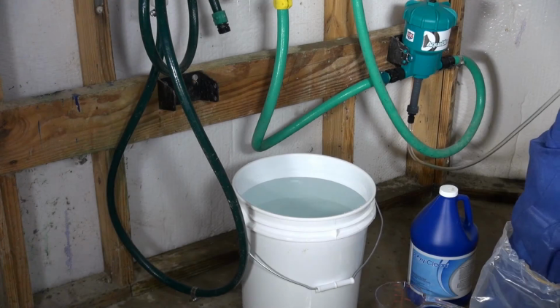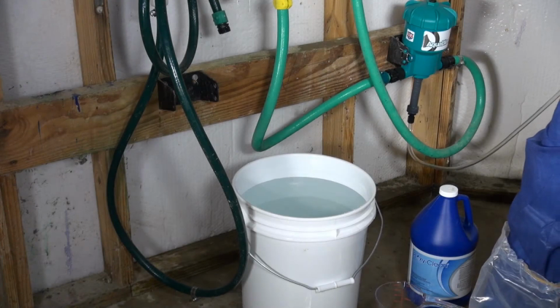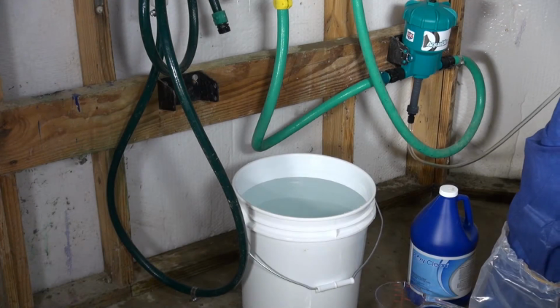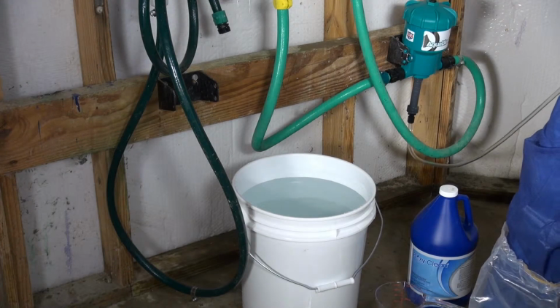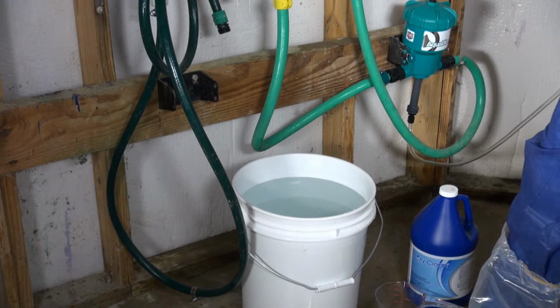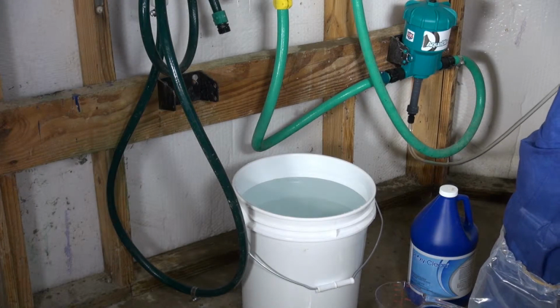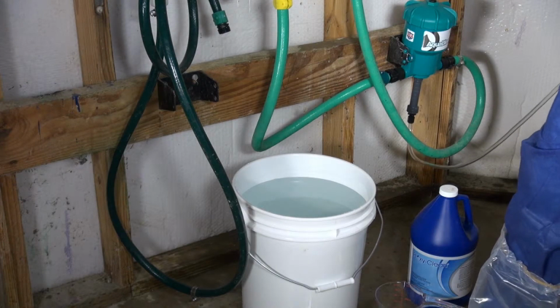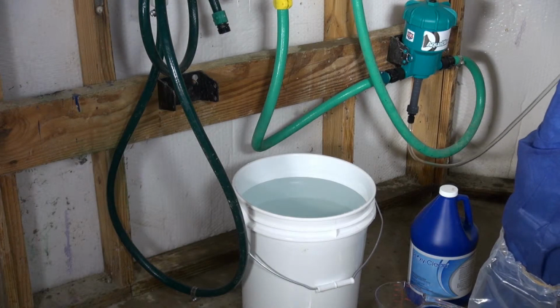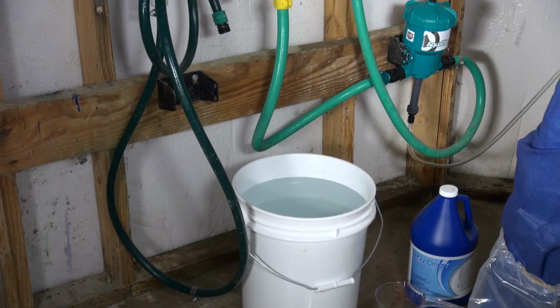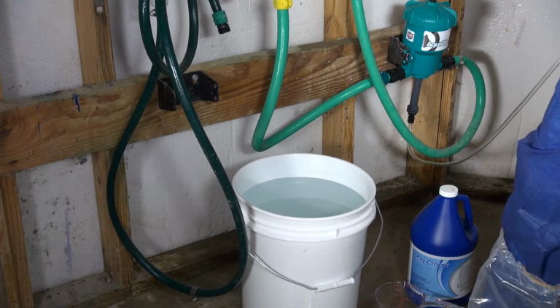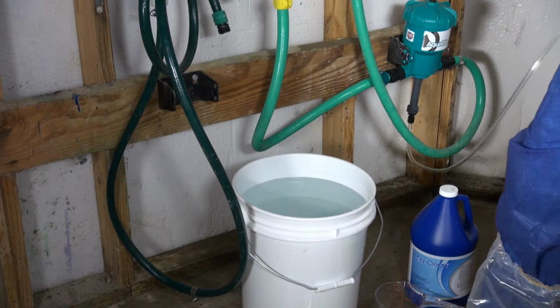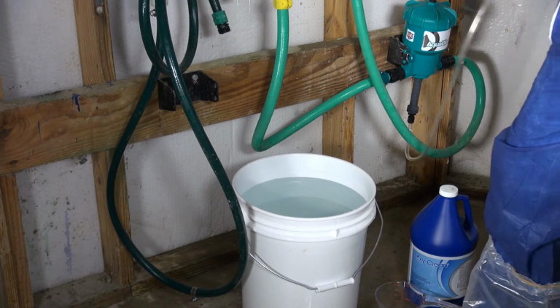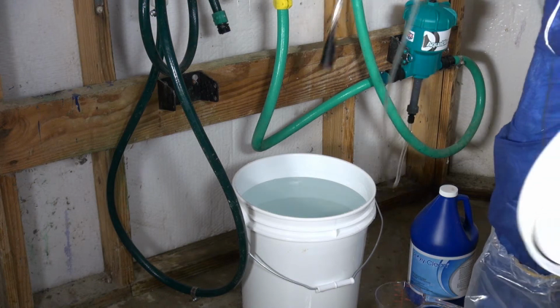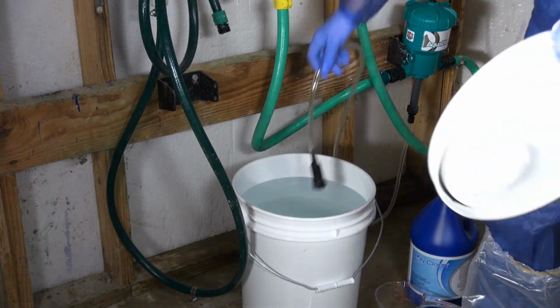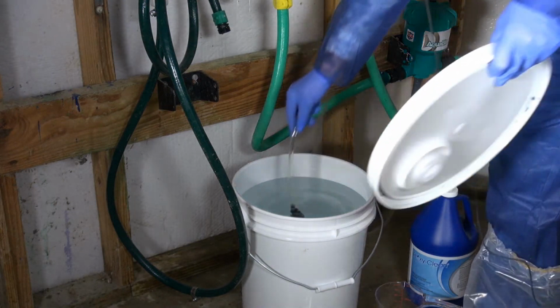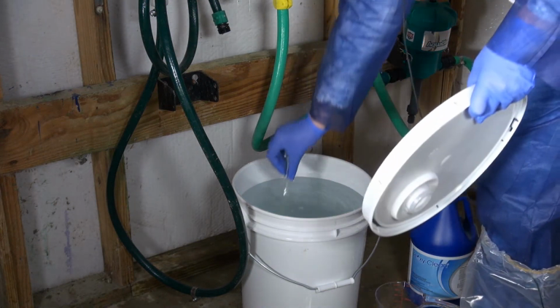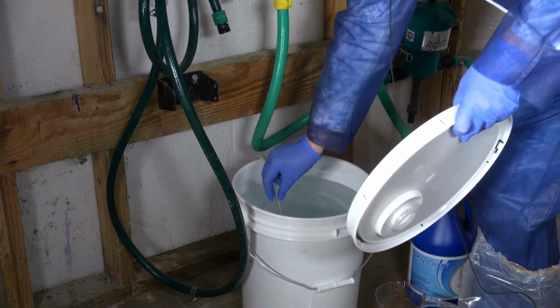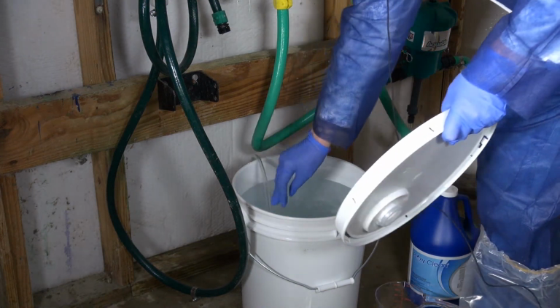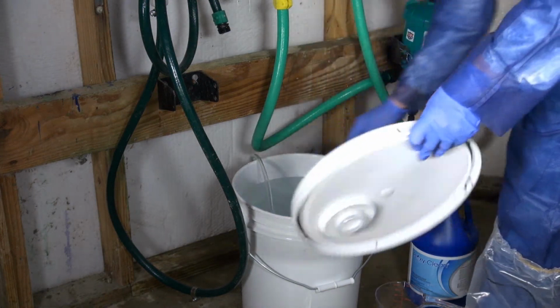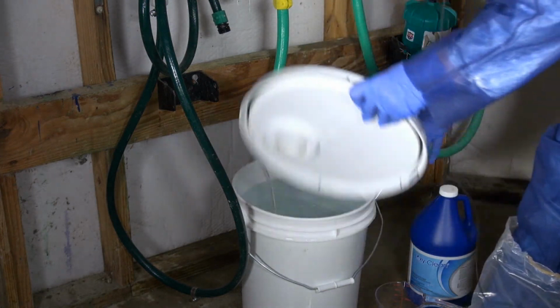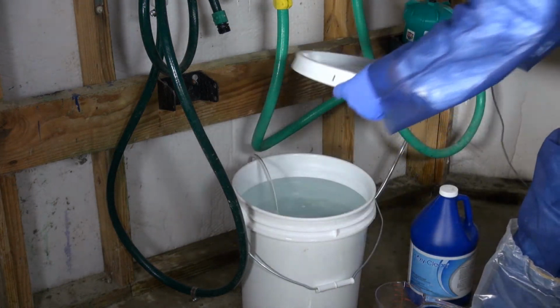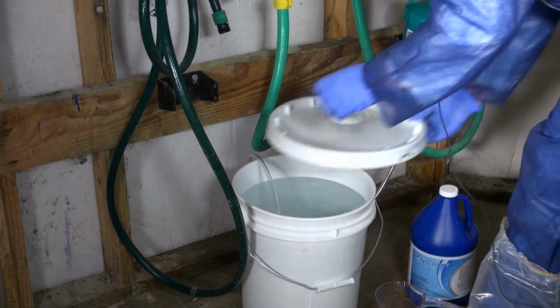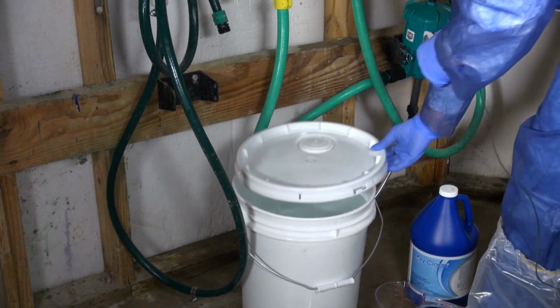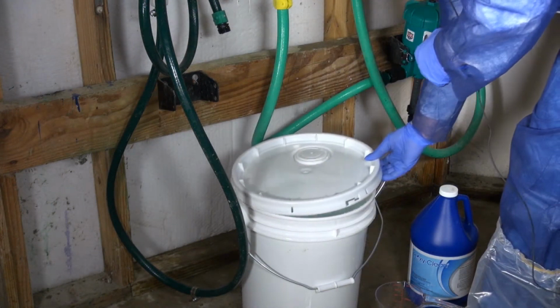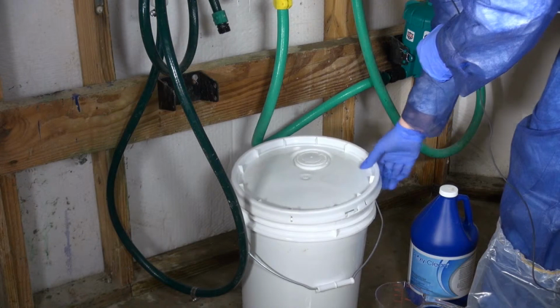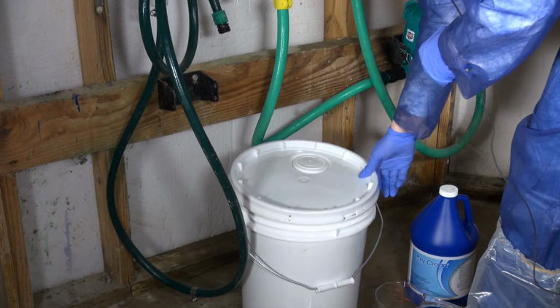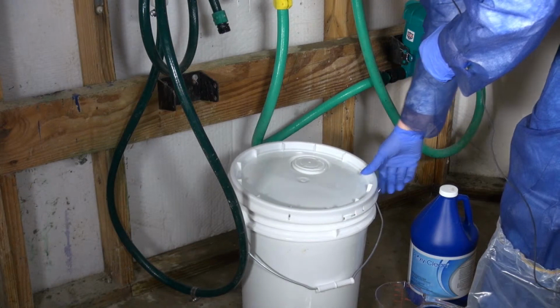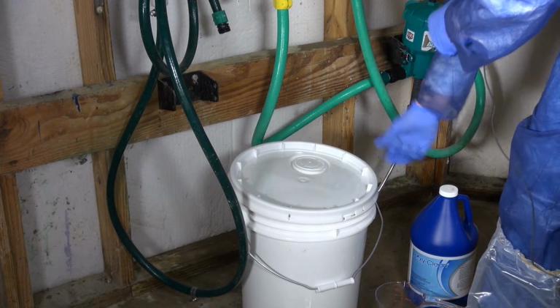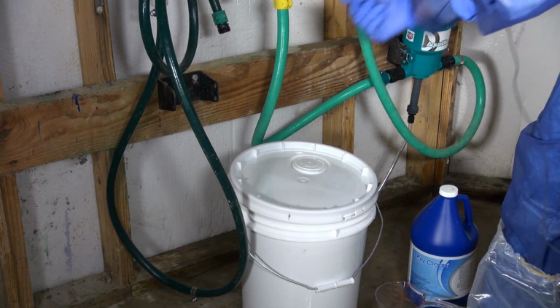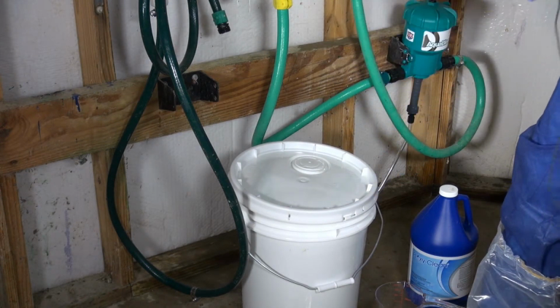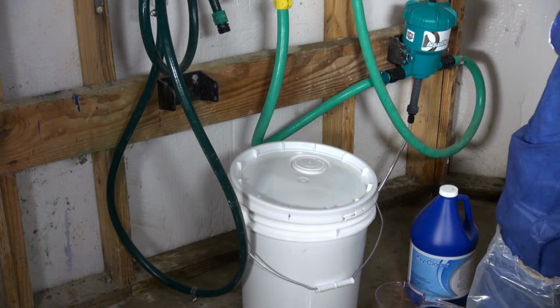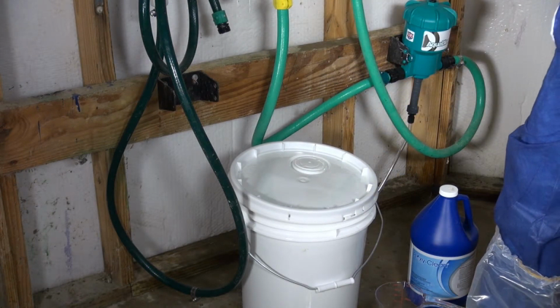After you've added 5 gallons of water to the 8 ounces of ProxyClean in your medicator bucket, drop your medicator hose into the bucket, put your lid on, and now you're ready to include your medicator into the system.